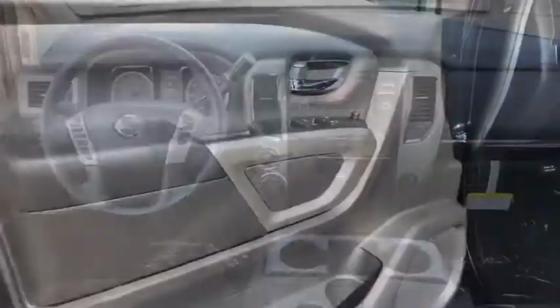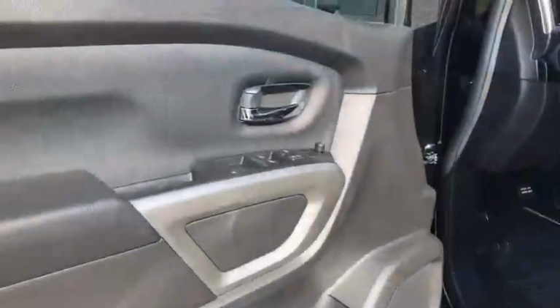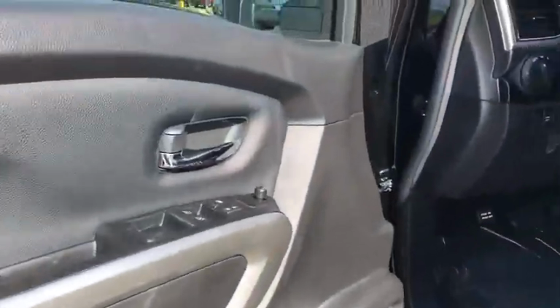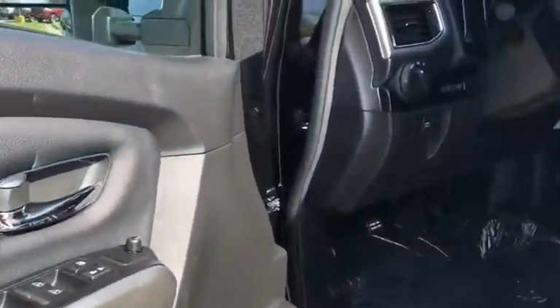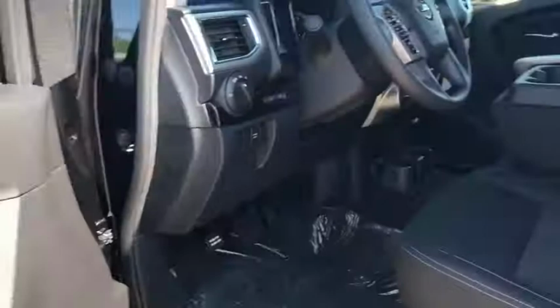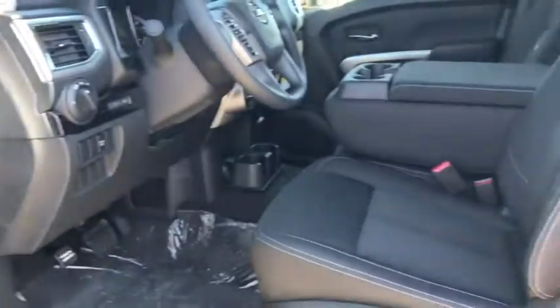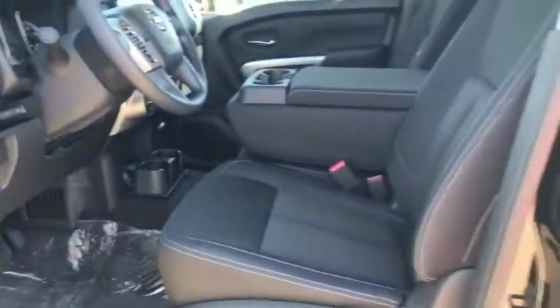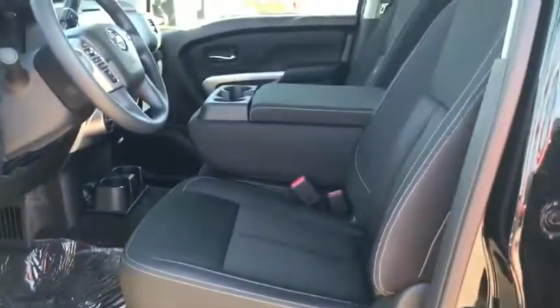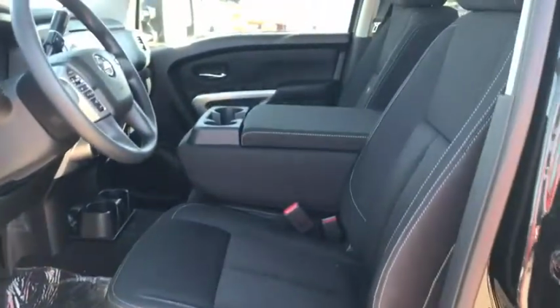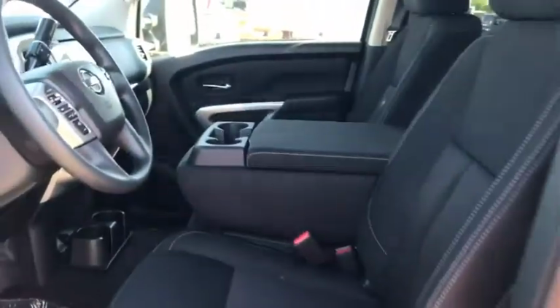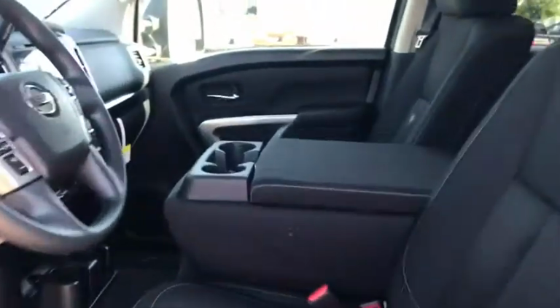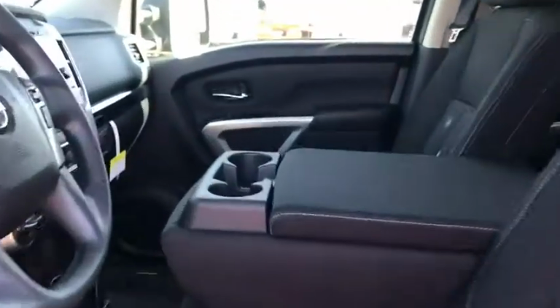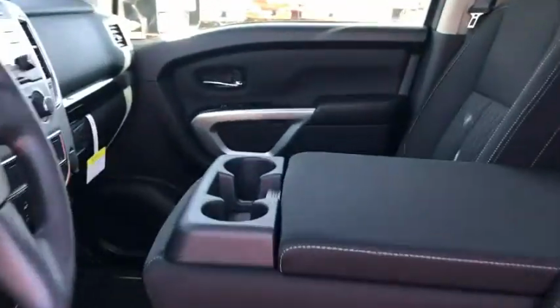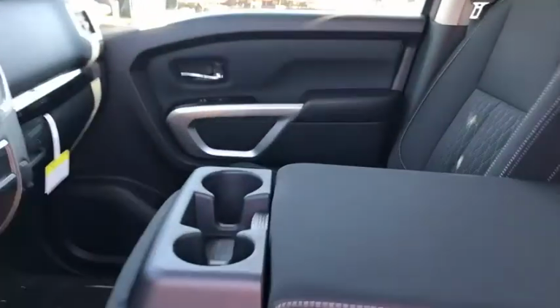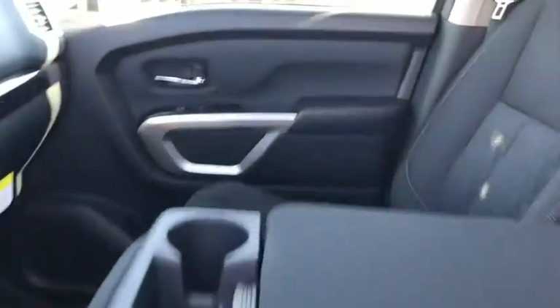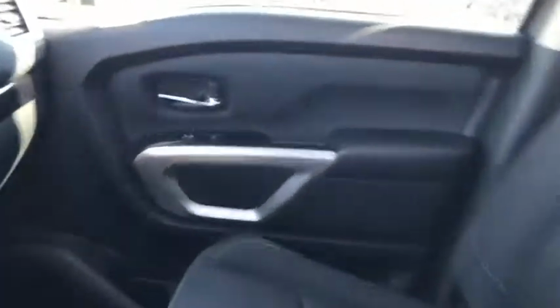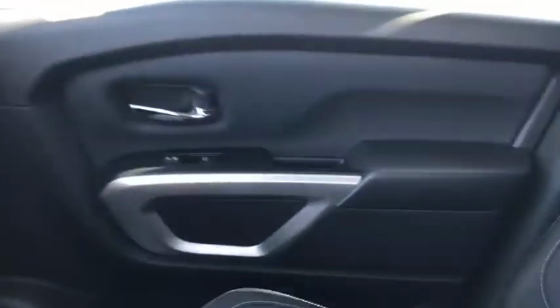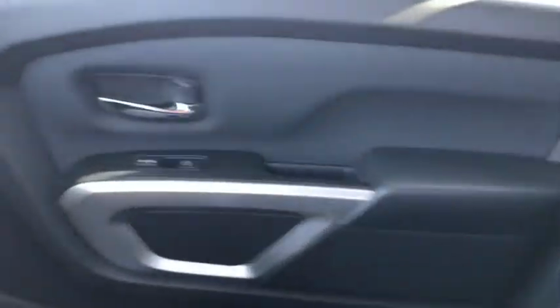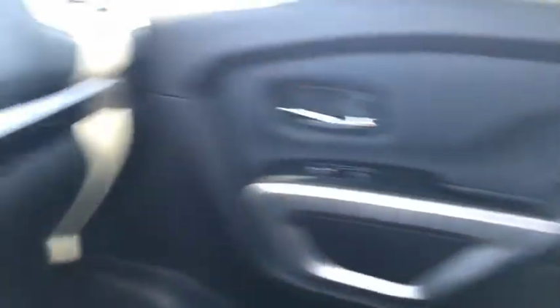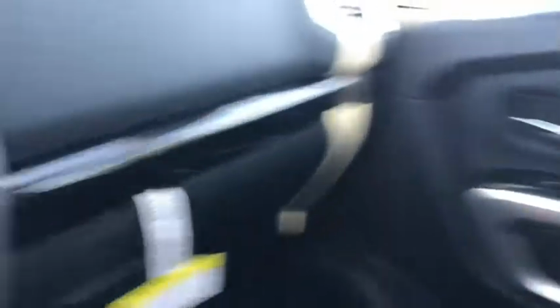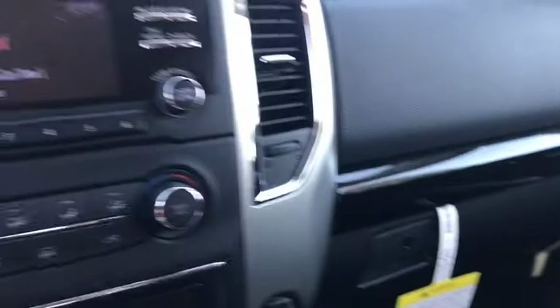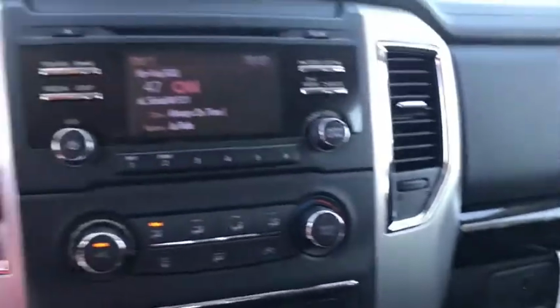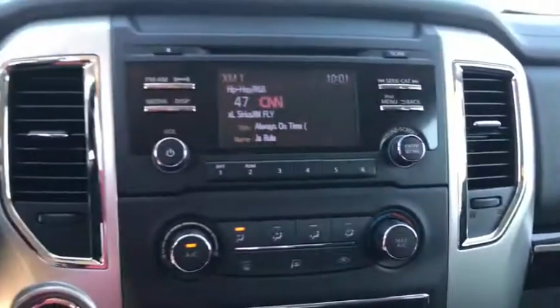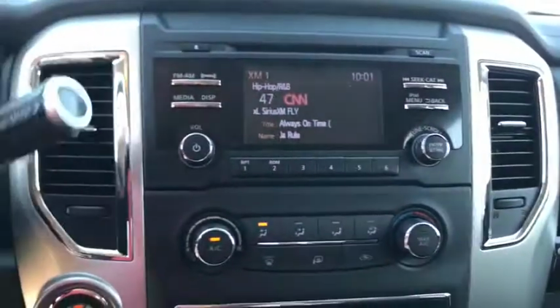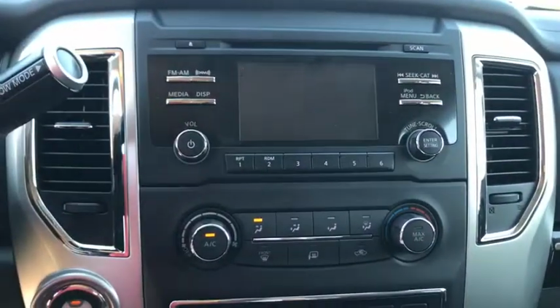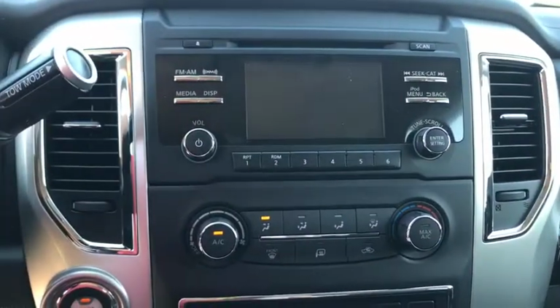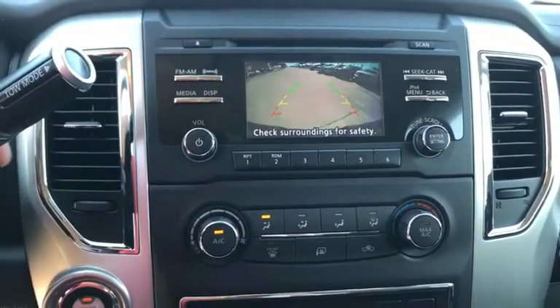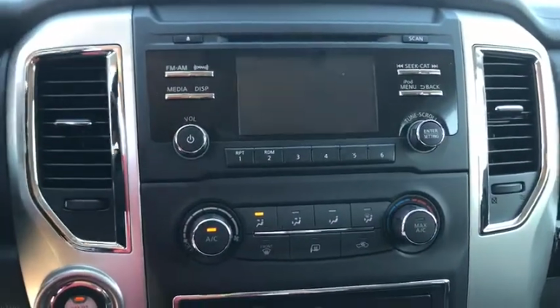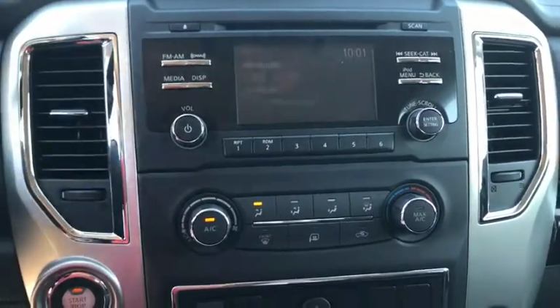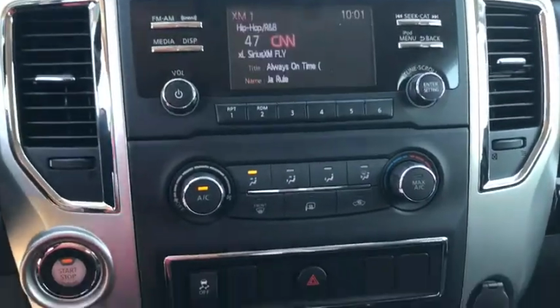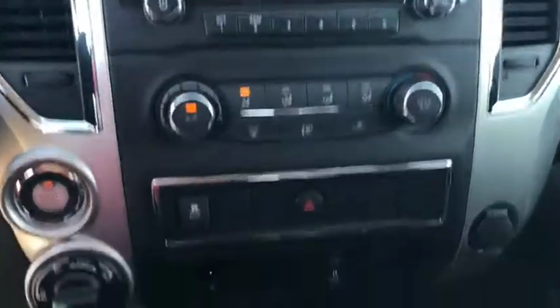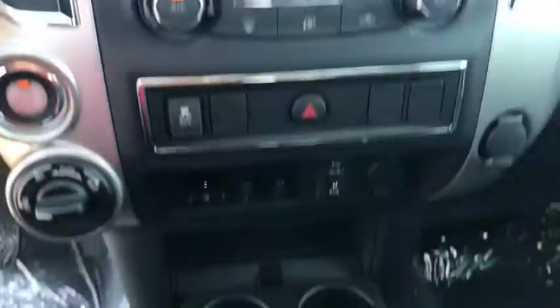Four-wheel drive, four-wheel disc brakes, rear defrost, AM FM stereo radio, power door locks, MP3 player, CD player. Come take a test drive today!